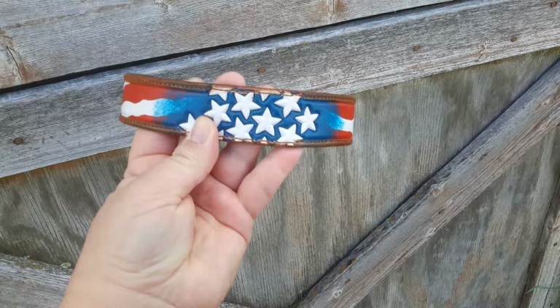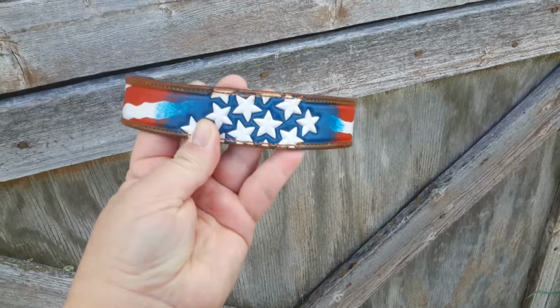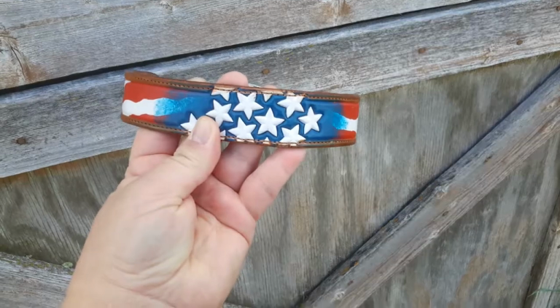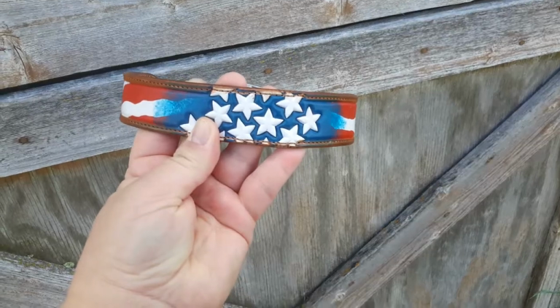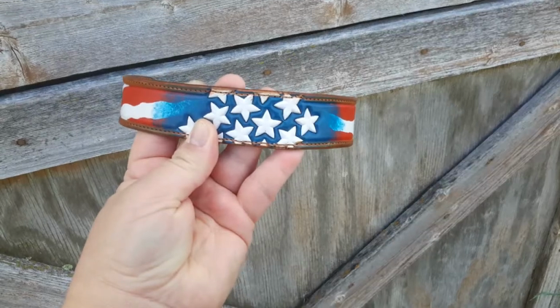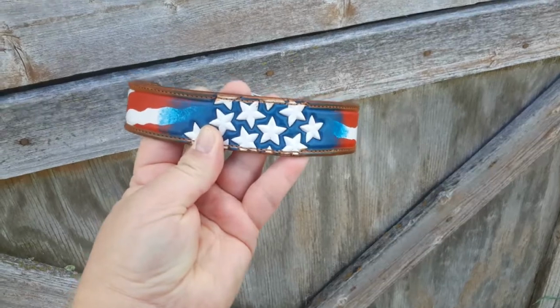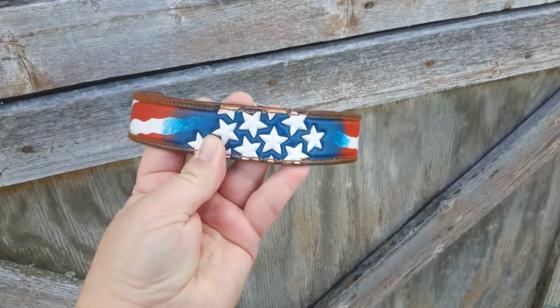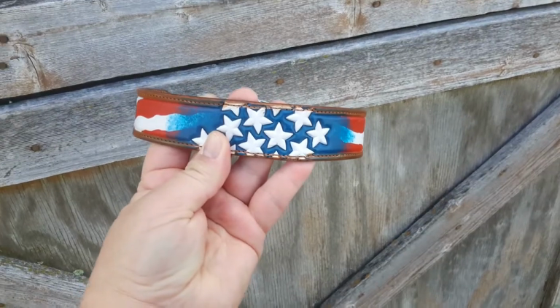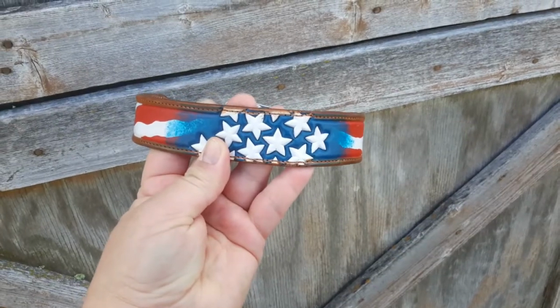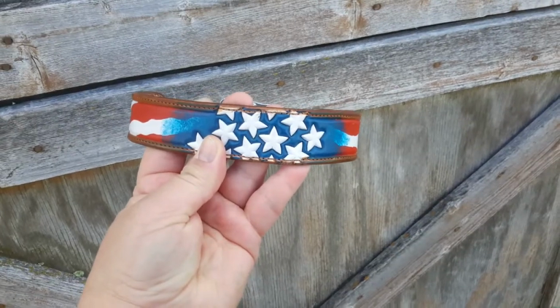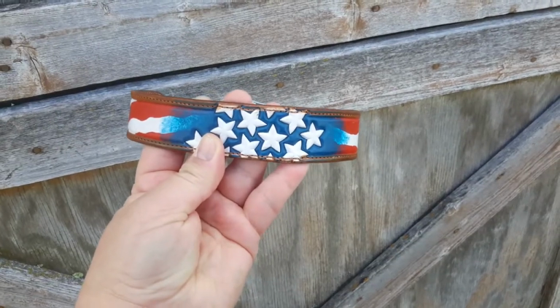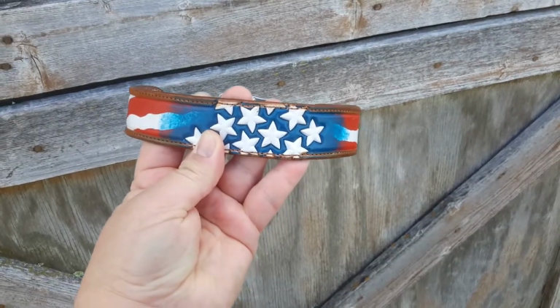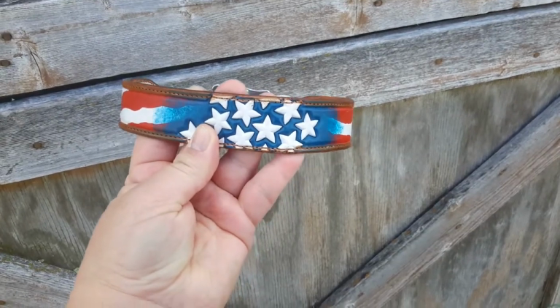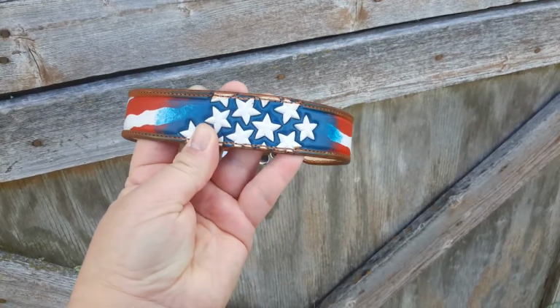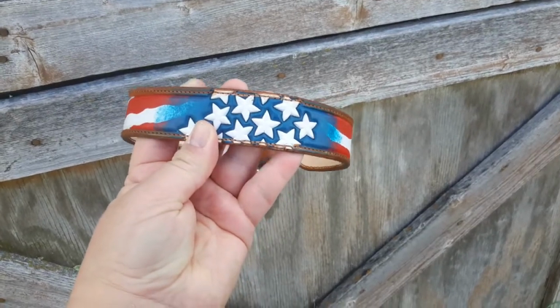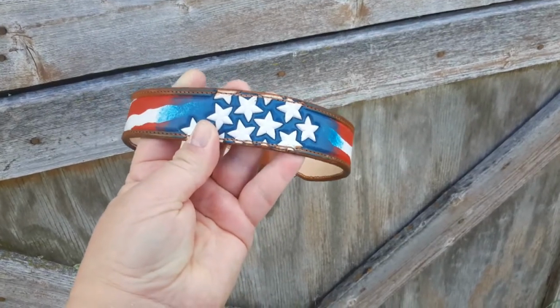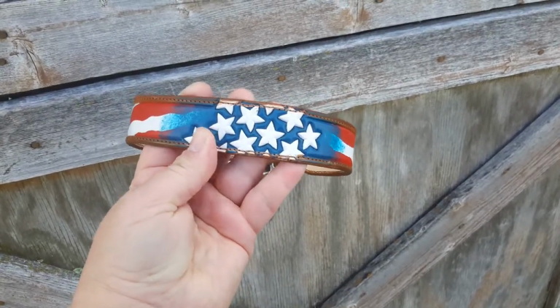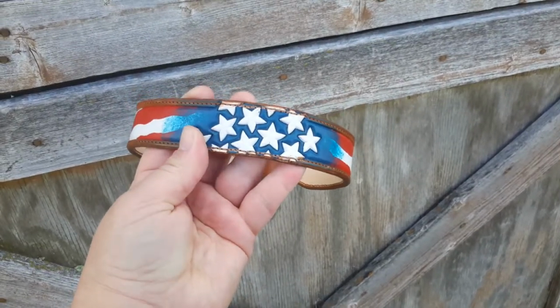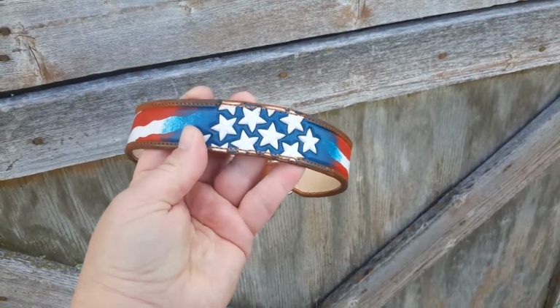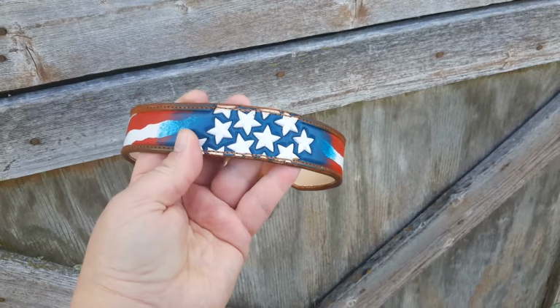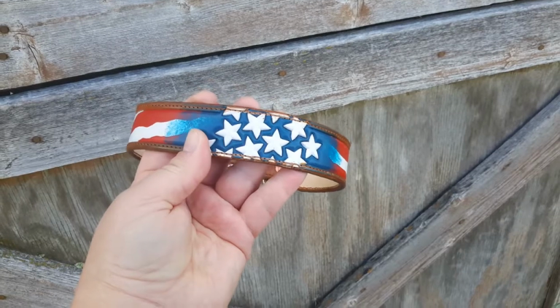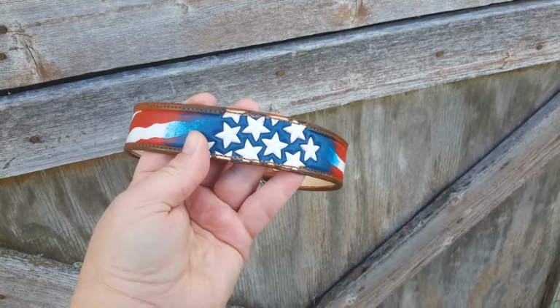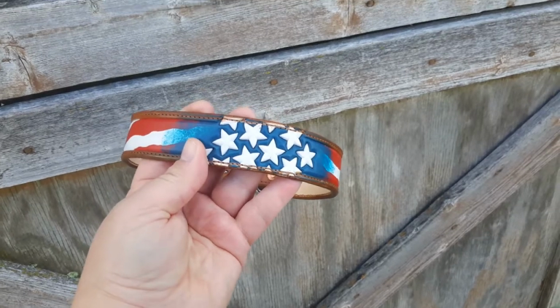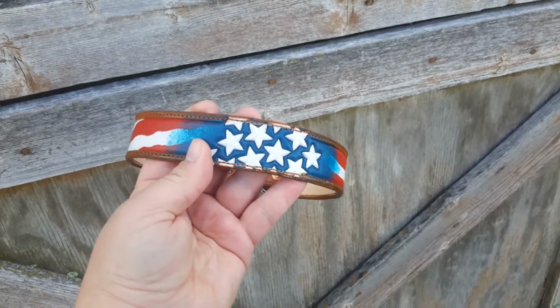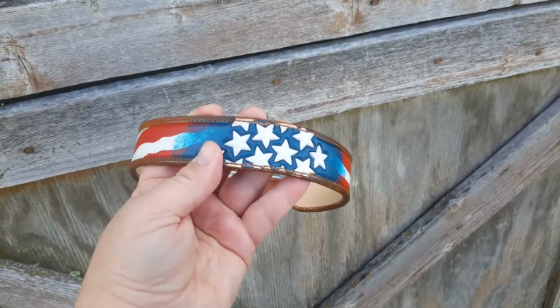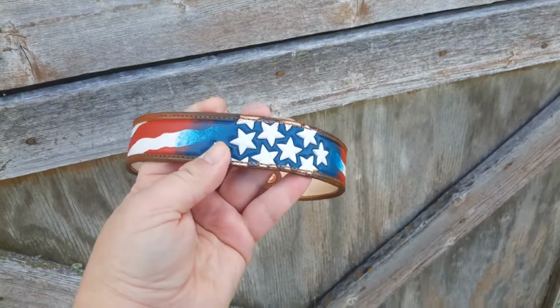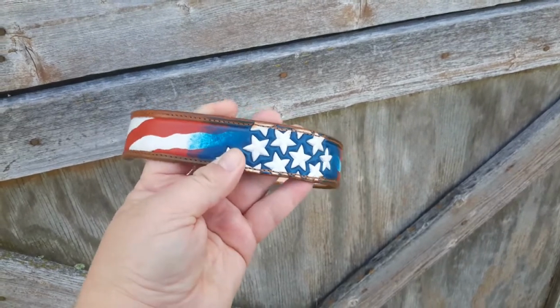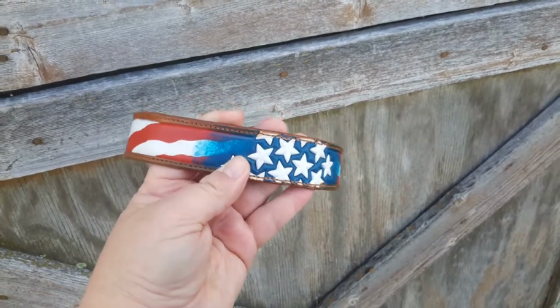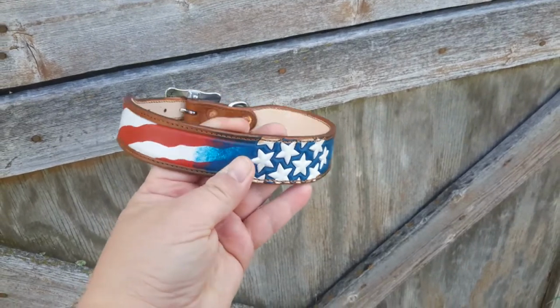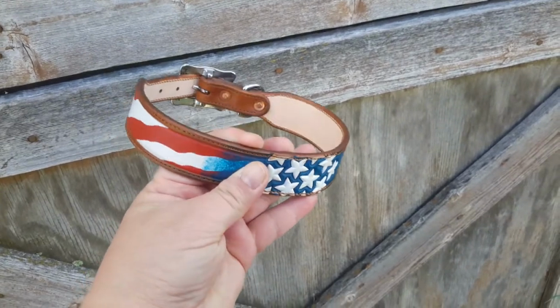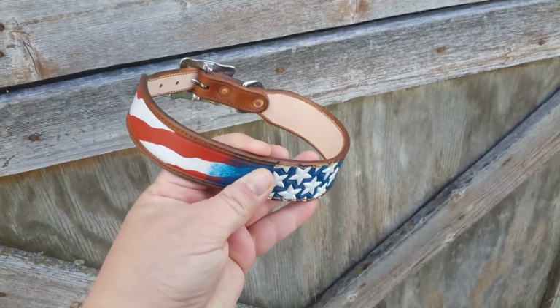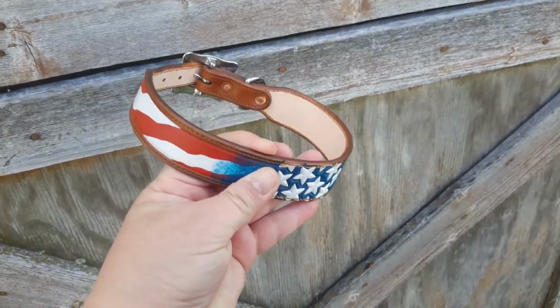Hello, this is Jennifer from Ranch Gal Designs and I just wanted to show off one of my recent custom dog collars. This one has an all-American theme.